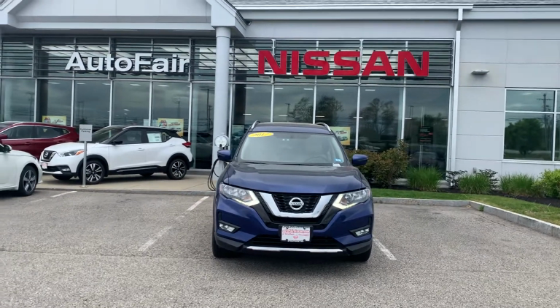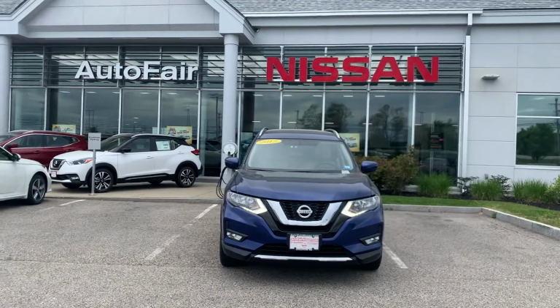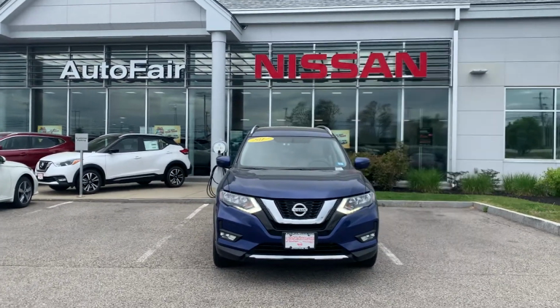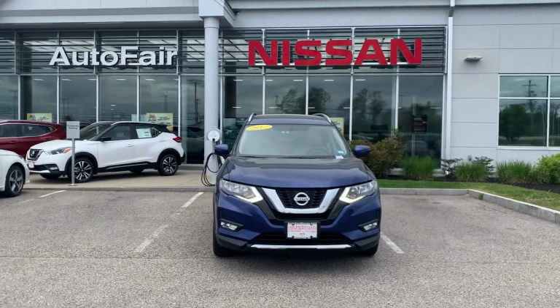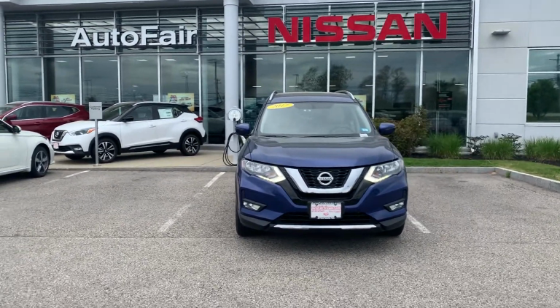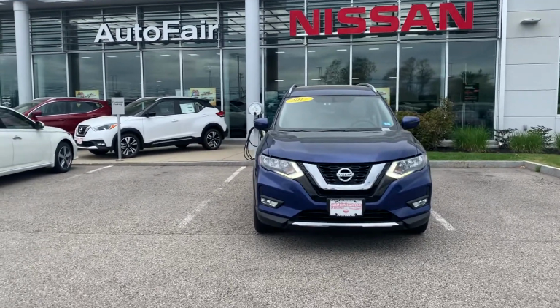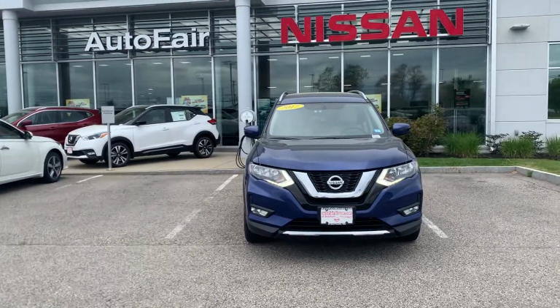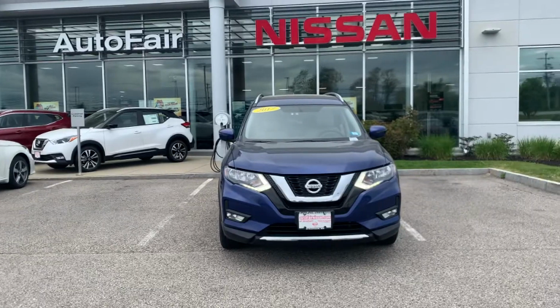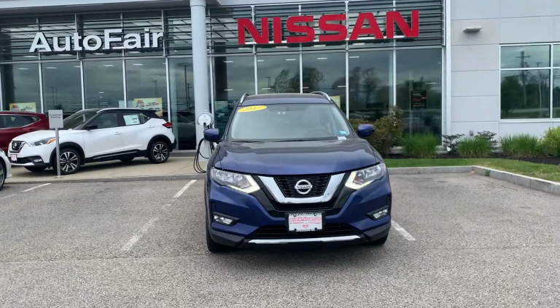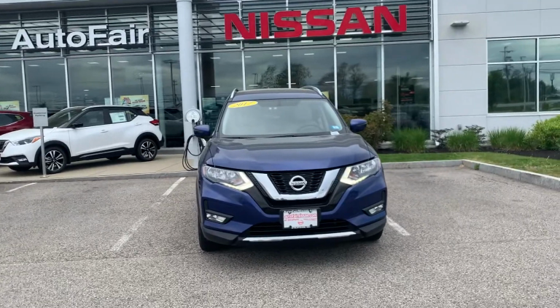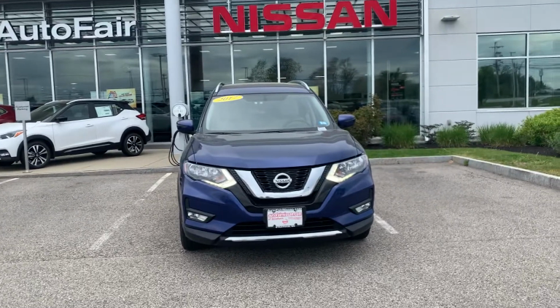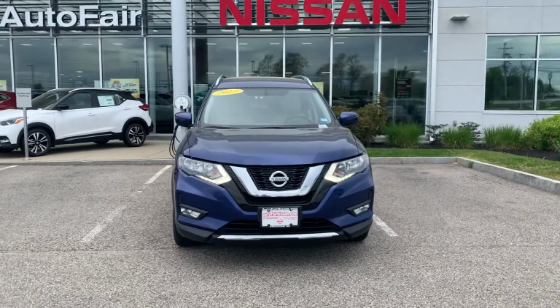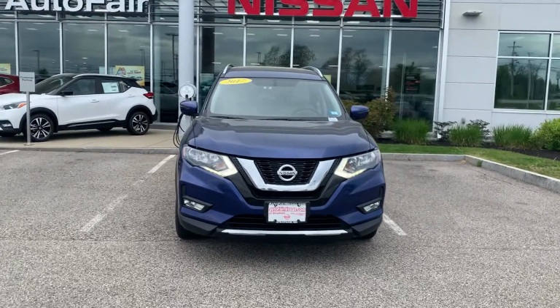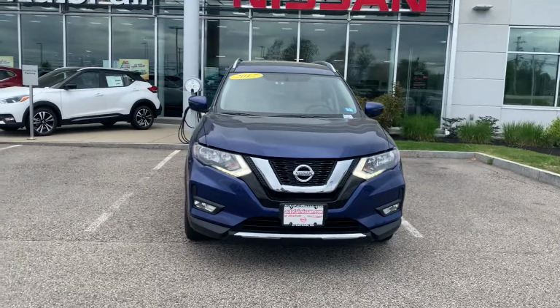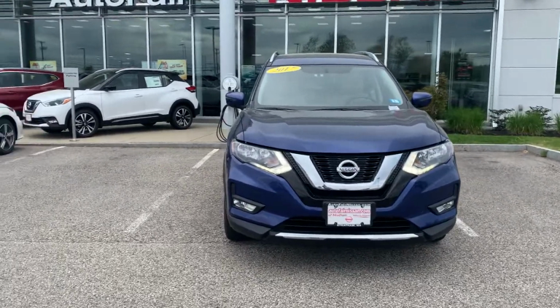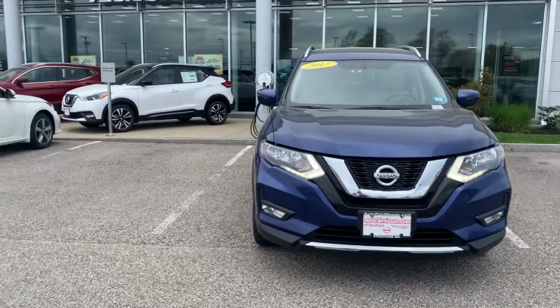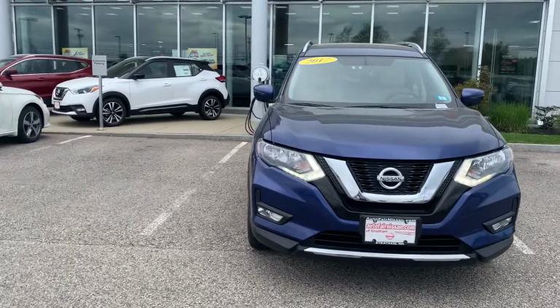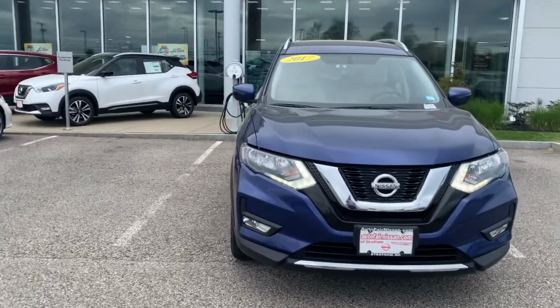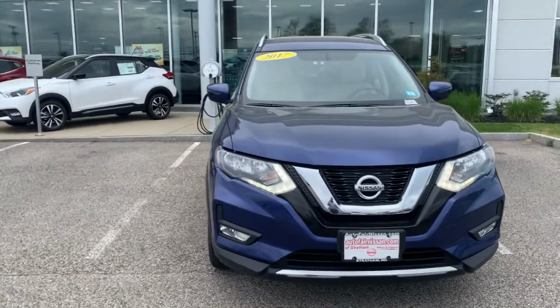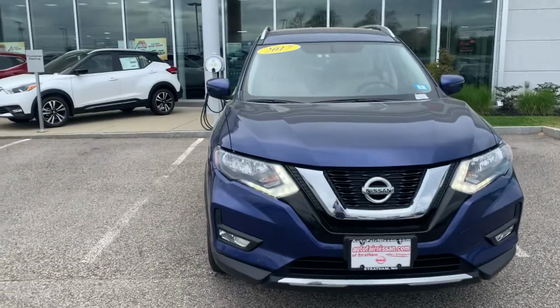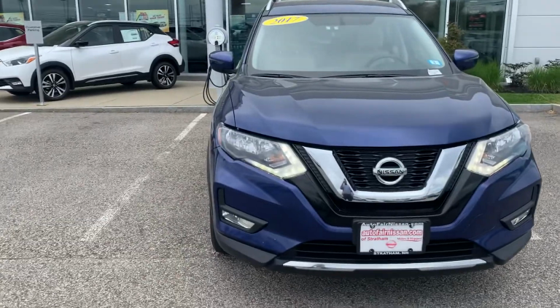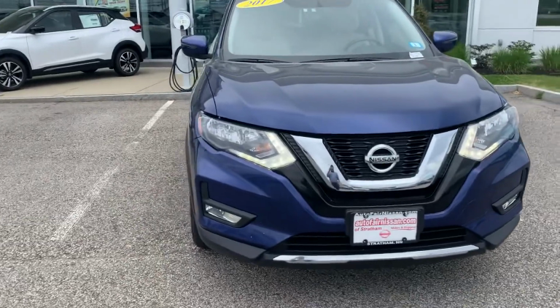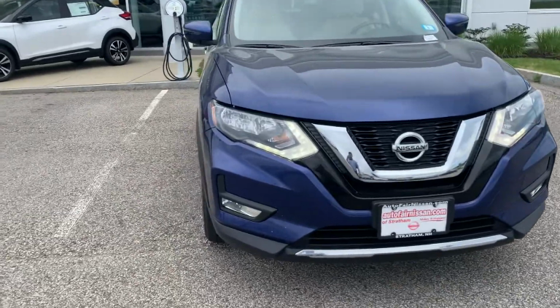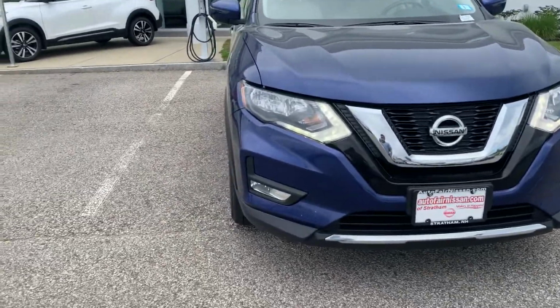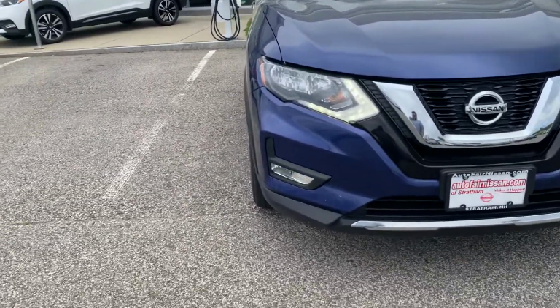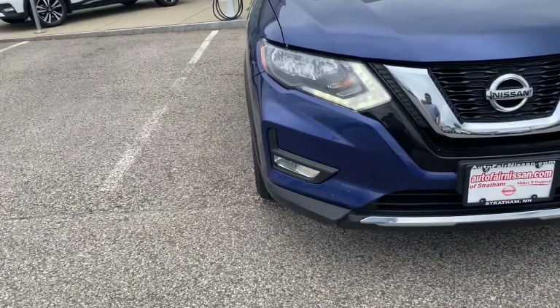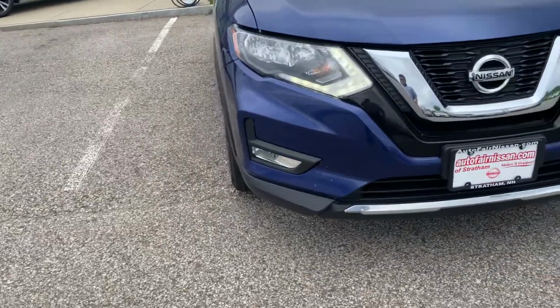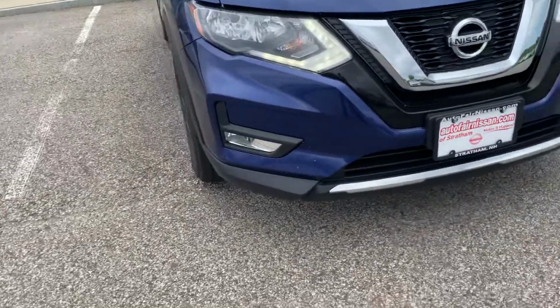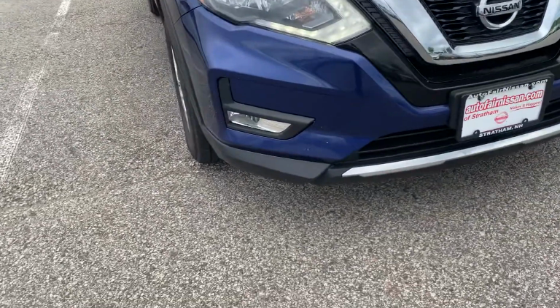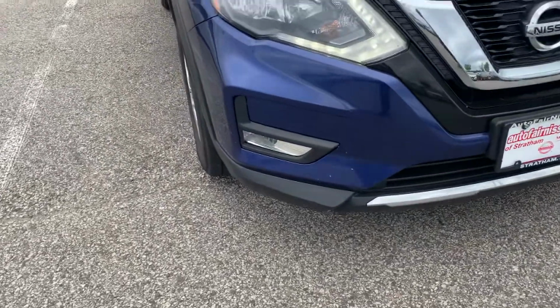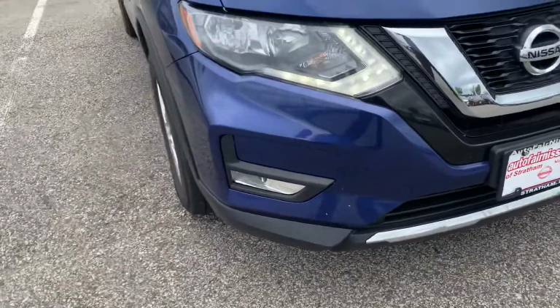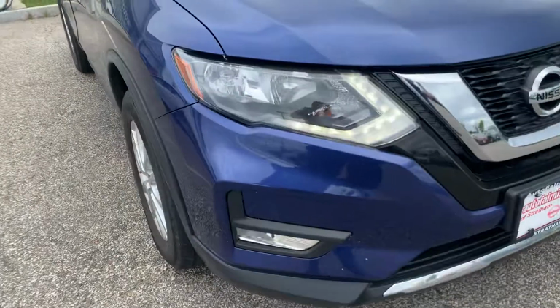This is Darius from Autofair Nissan, and in front of me is a Caspian Blue 2017 Rogue SV. This Rogue SV is going to have LED daytime running lights that you can see running right now, and below them are the fog lights that are included in the package.